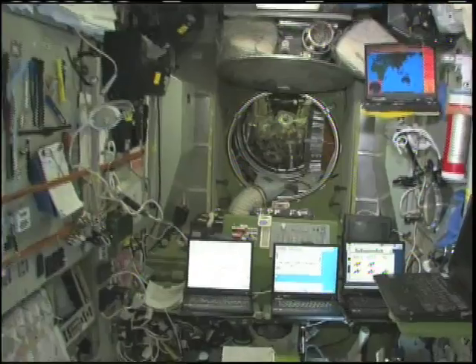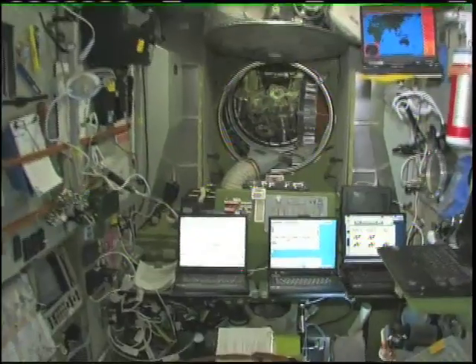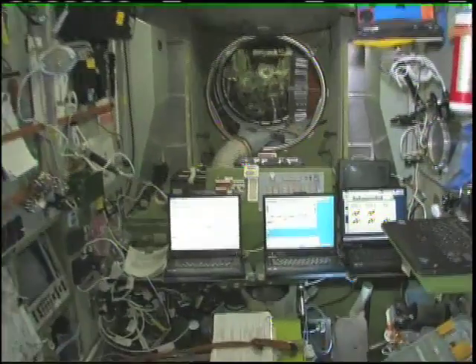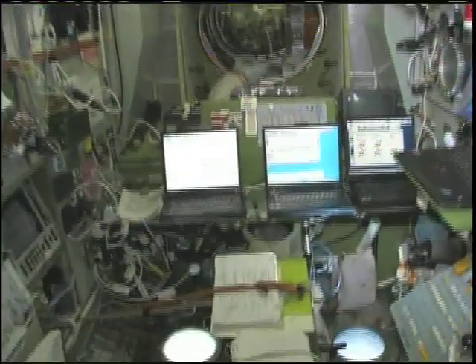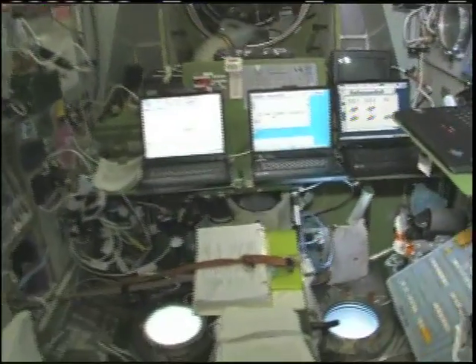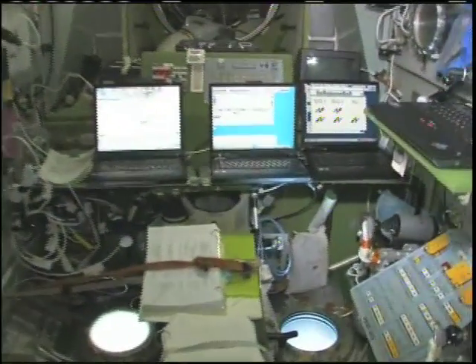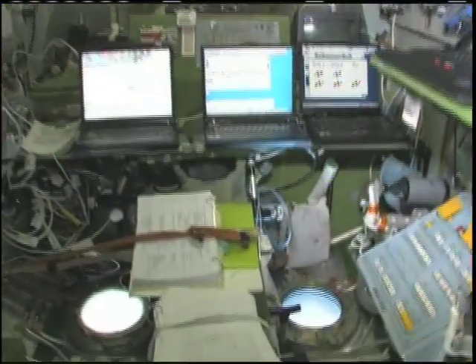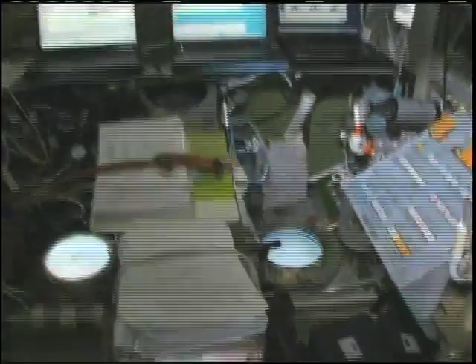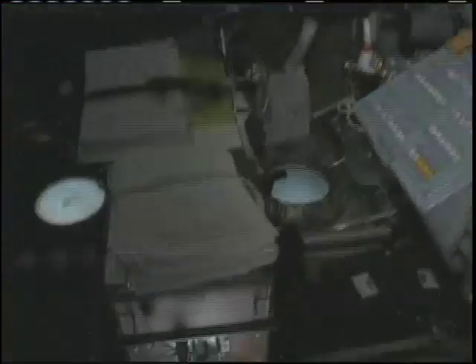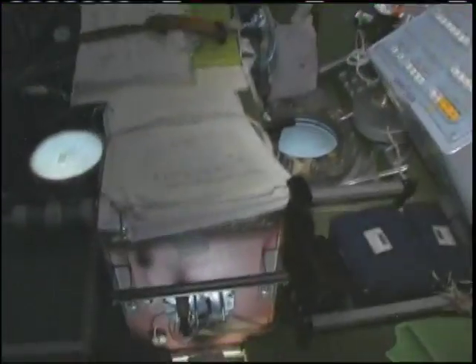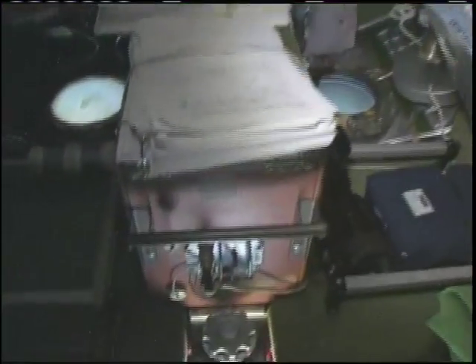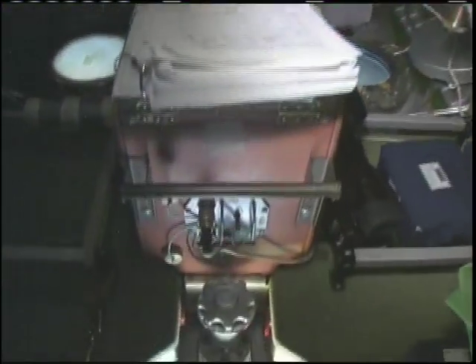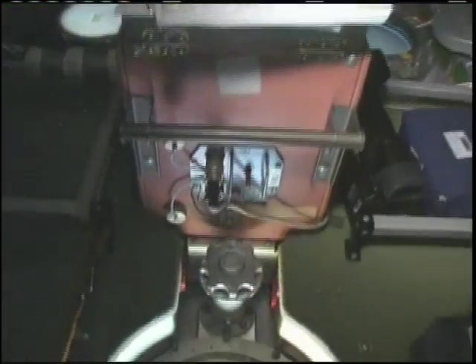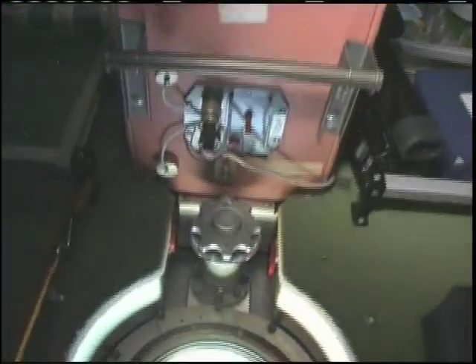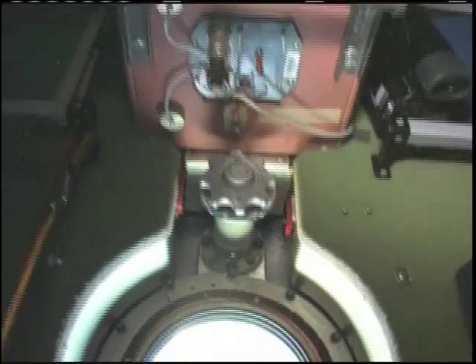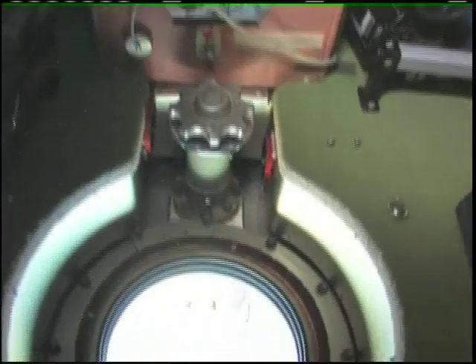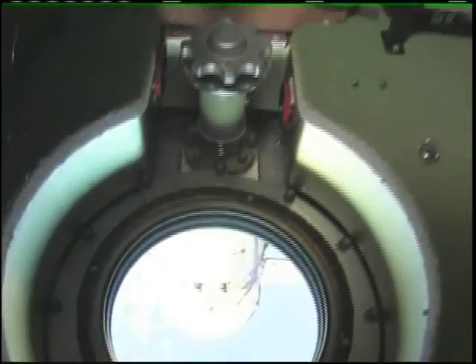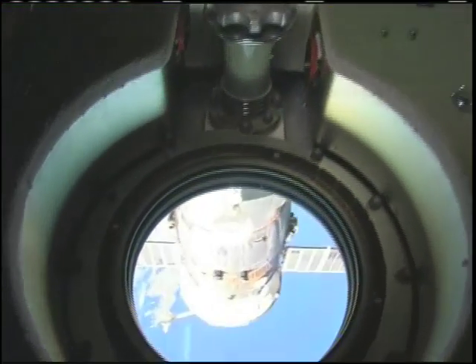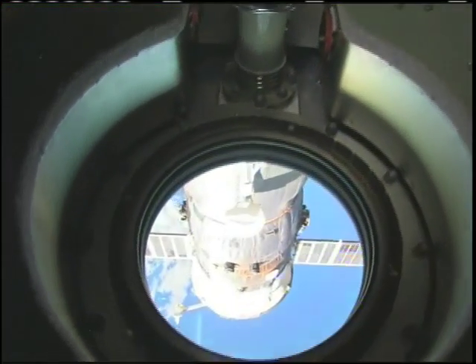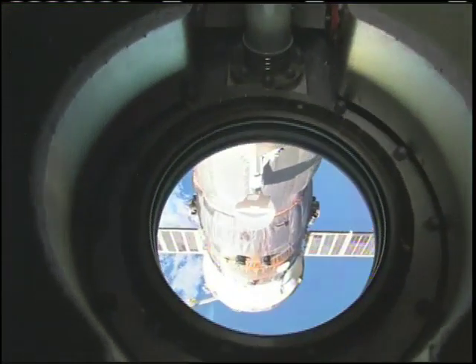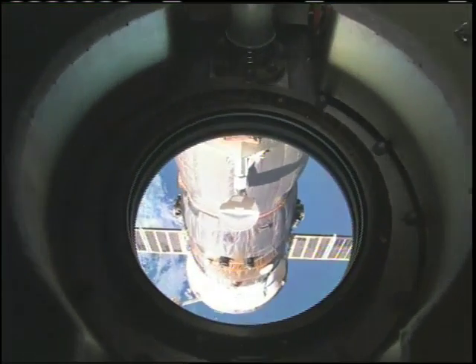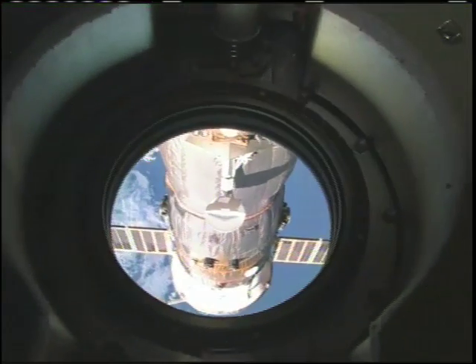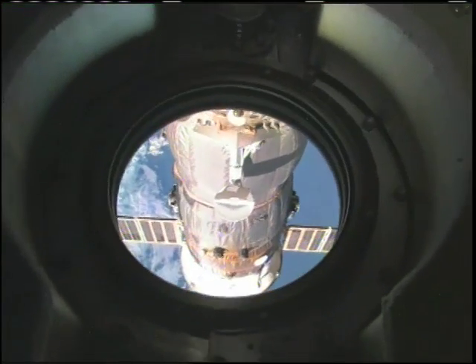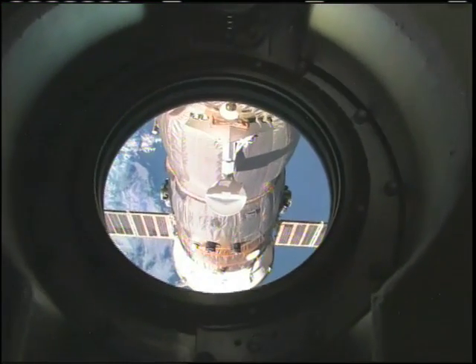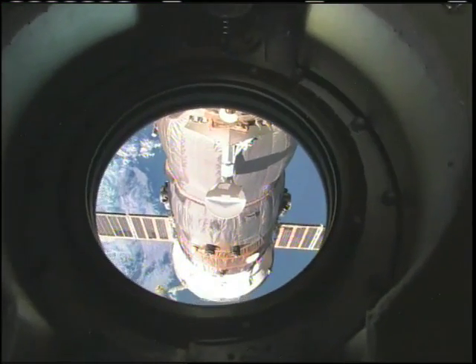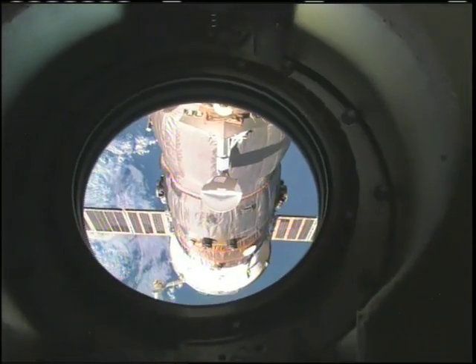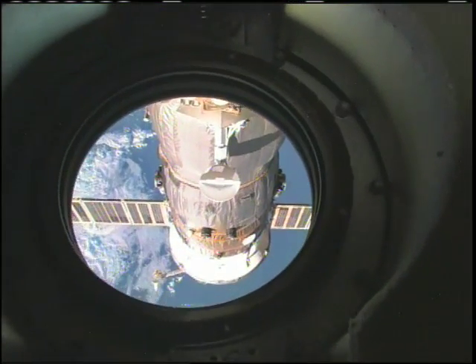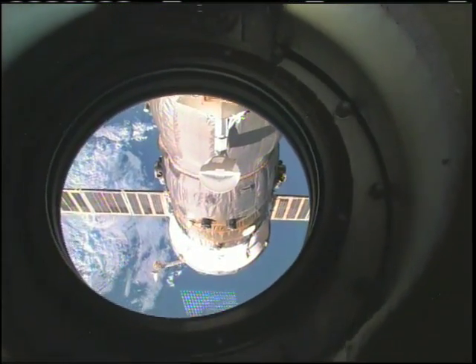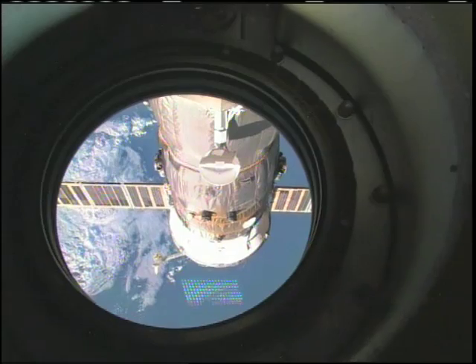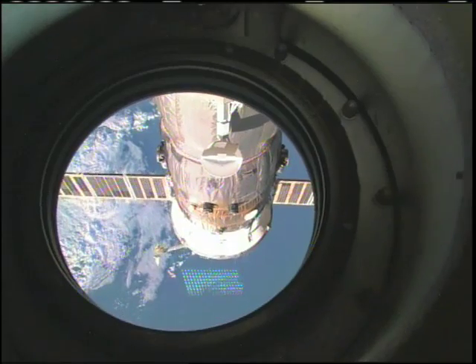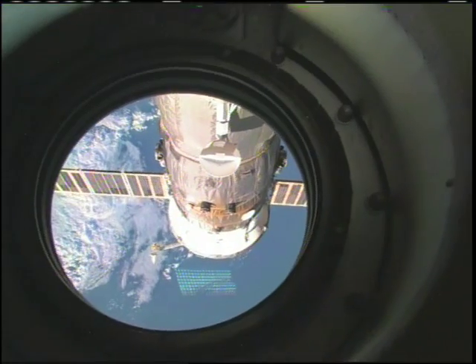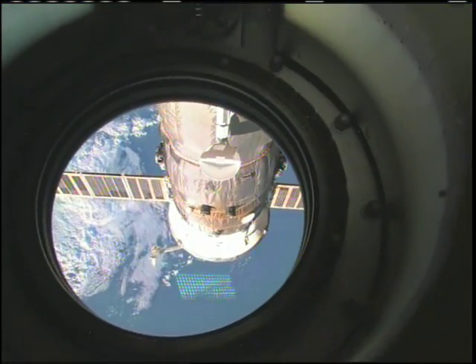As we say goodbye, I do want to show a few more things real quick. Take a look out the windows, and we can actually see the outside of the Progress cargo ship that we were just inside a few minutes ago.